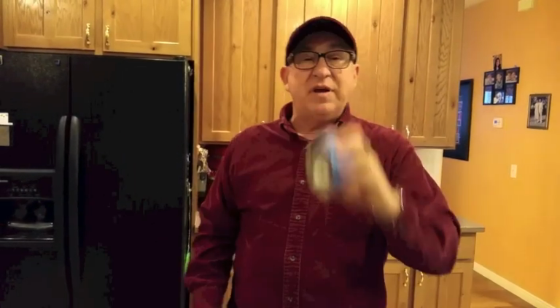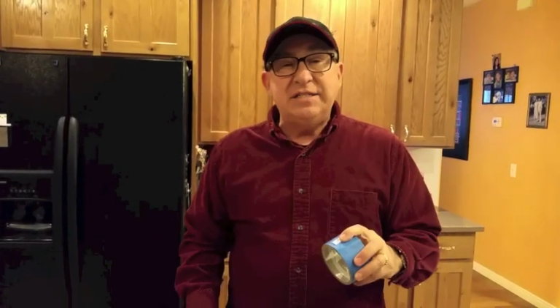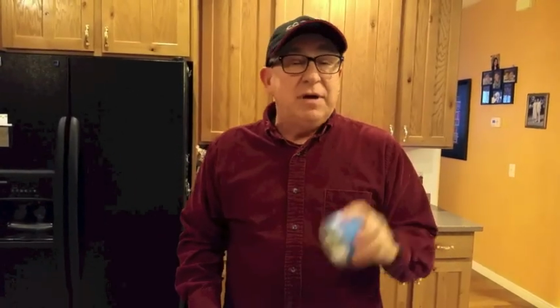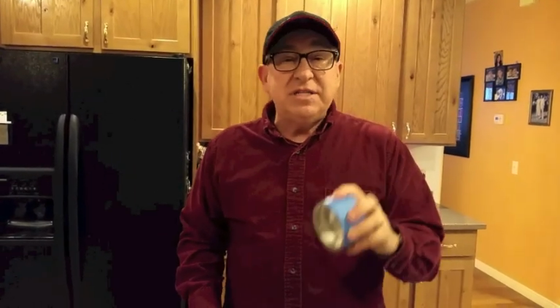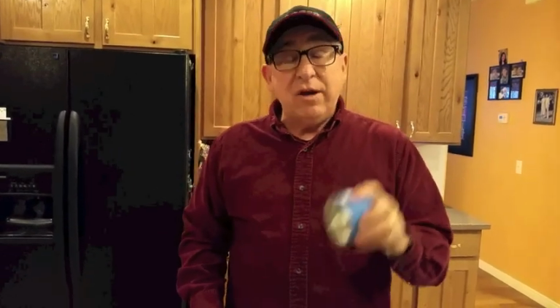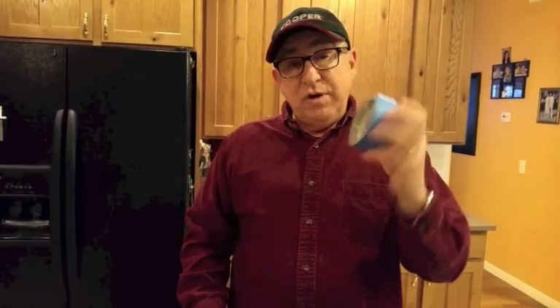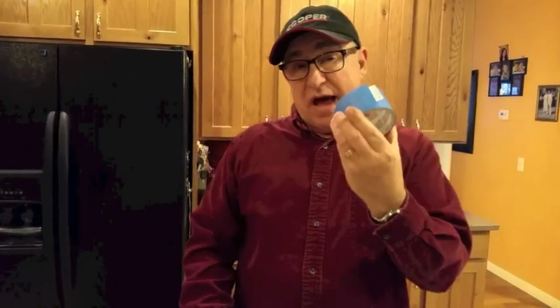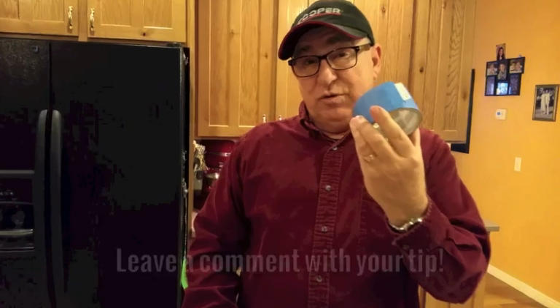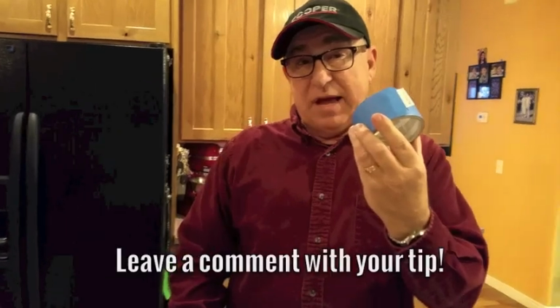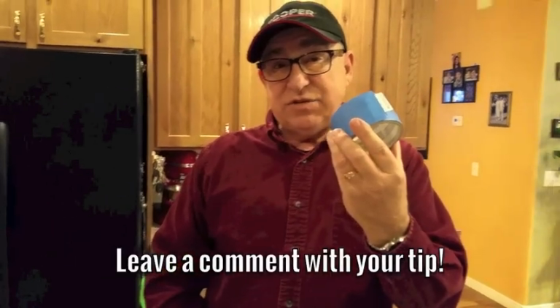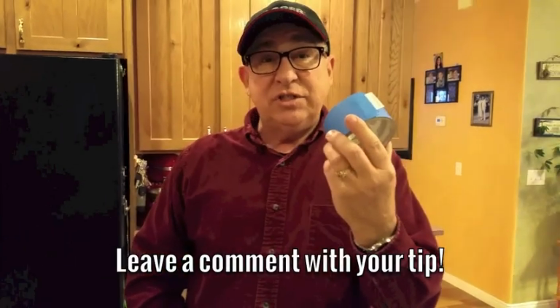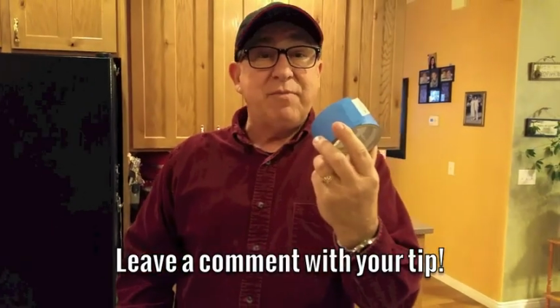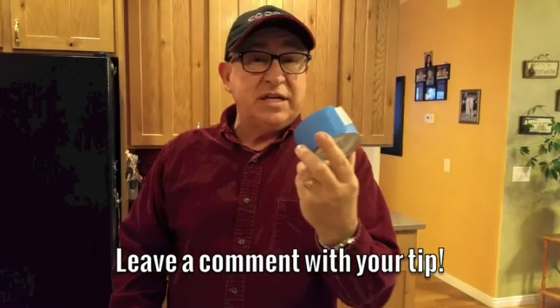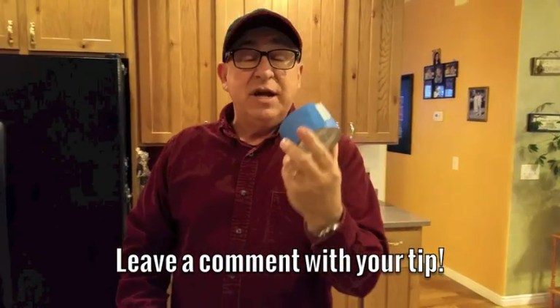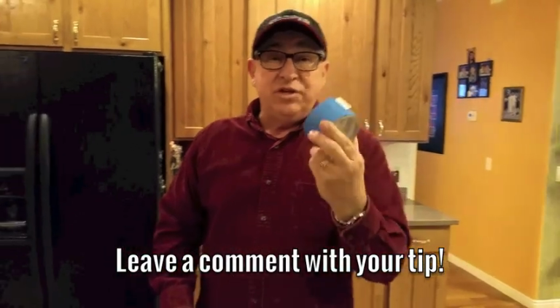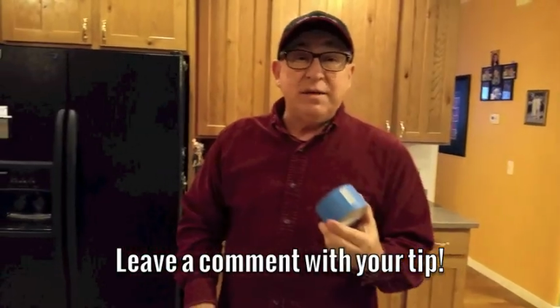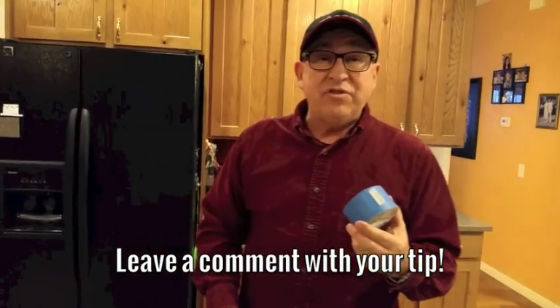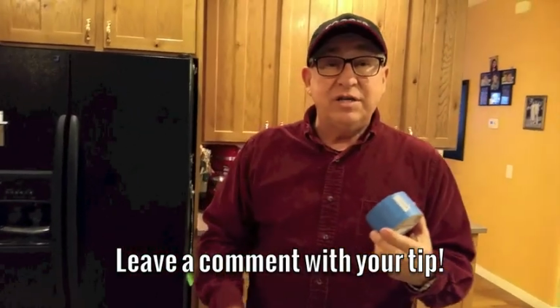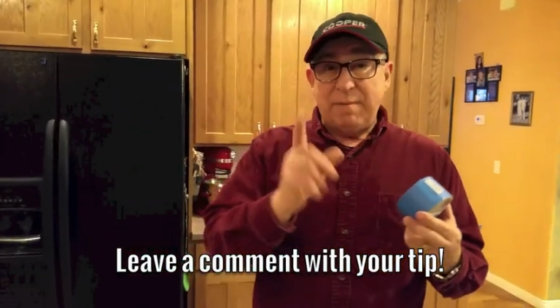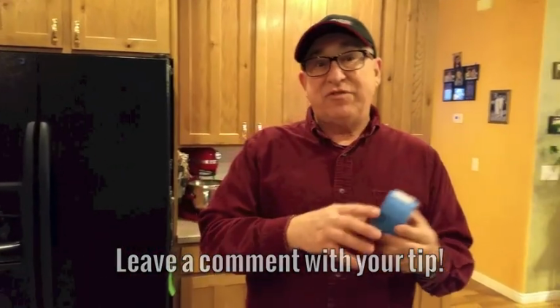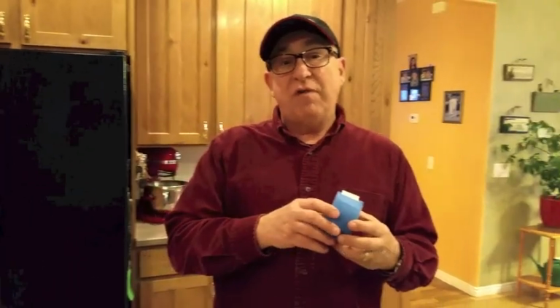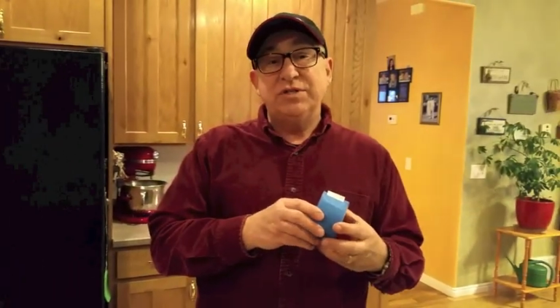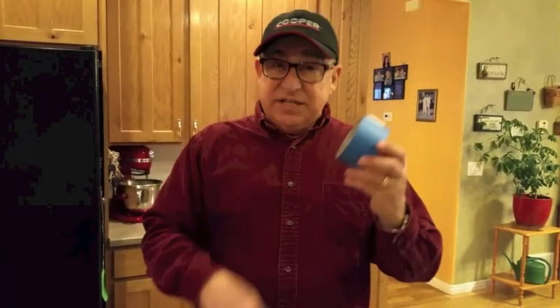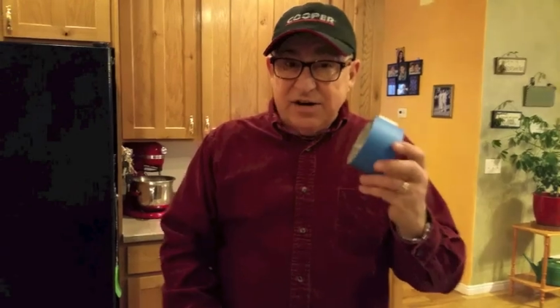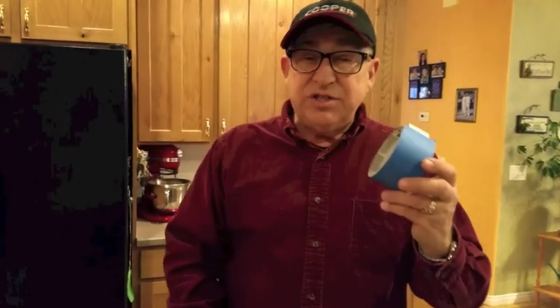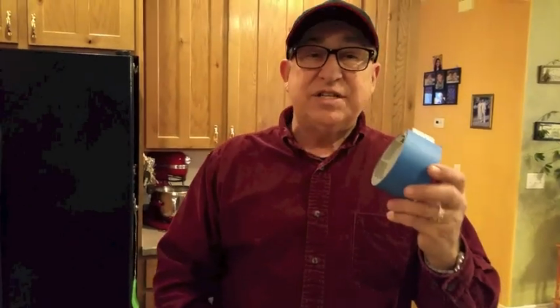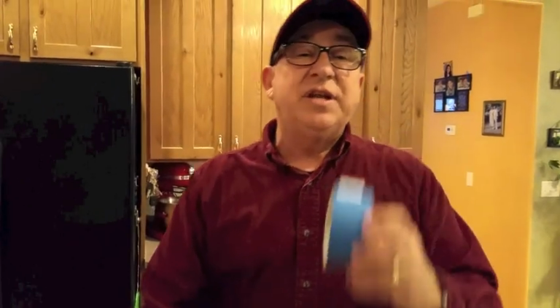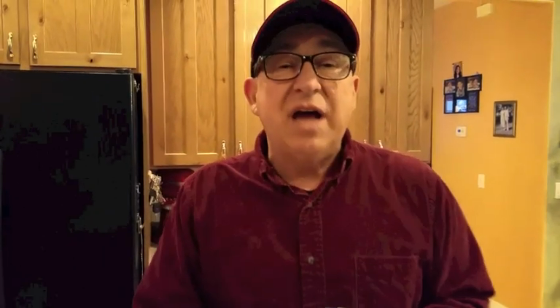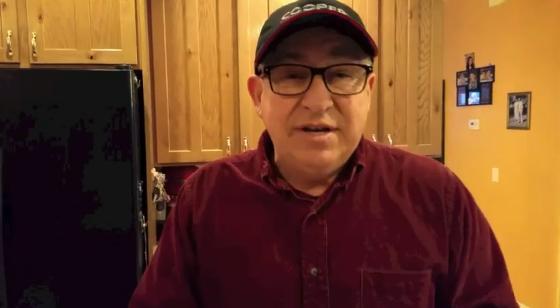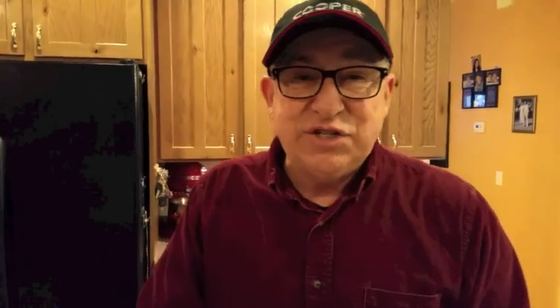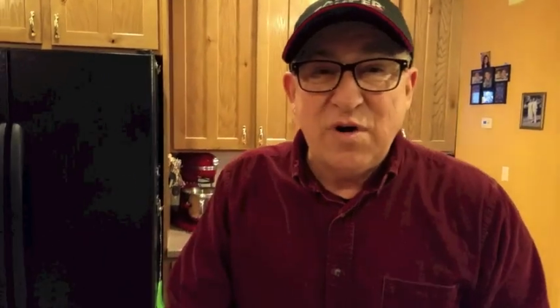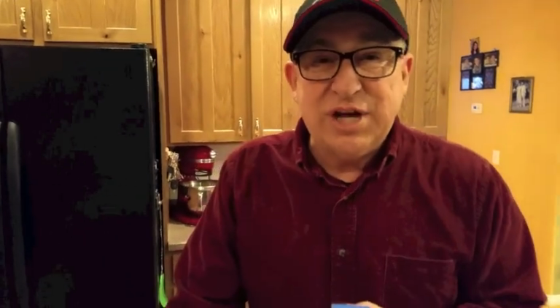If you like the tip, please like it. Or if you have a household tip like this around the shop or for the kitchen that you'd like to pass on to us so we can pass on to our viewers, send it on to us. Until the next time, this is Dirt Farmer Jay.